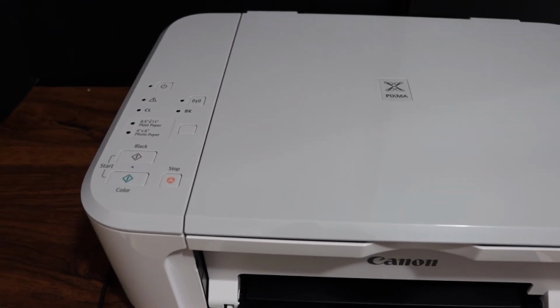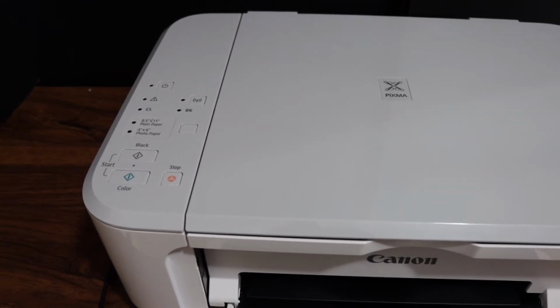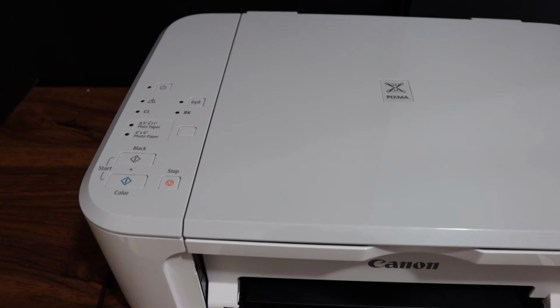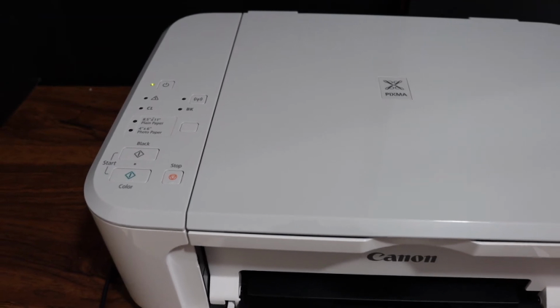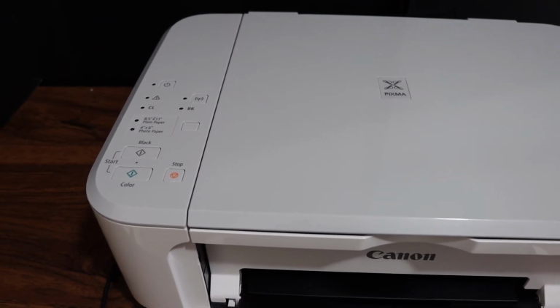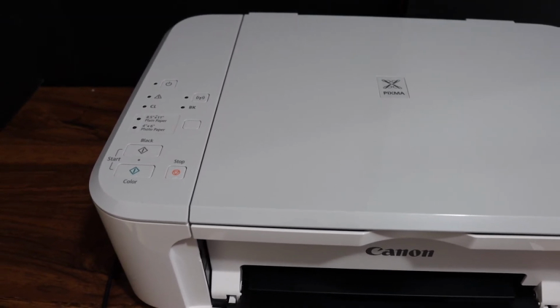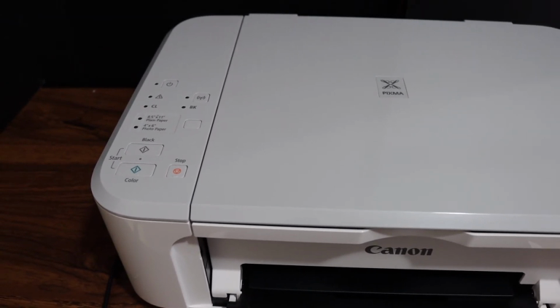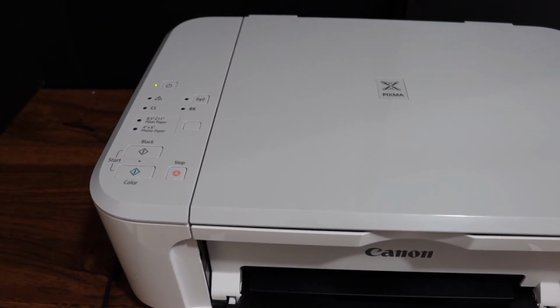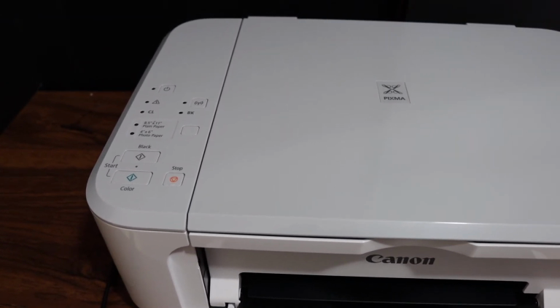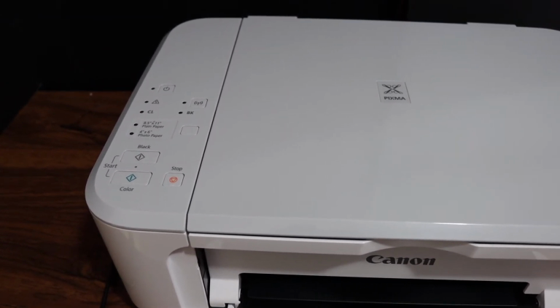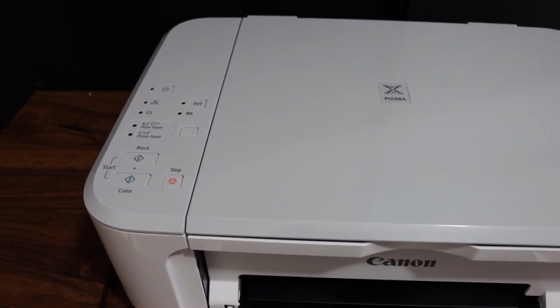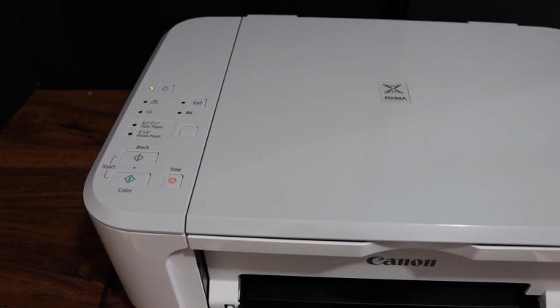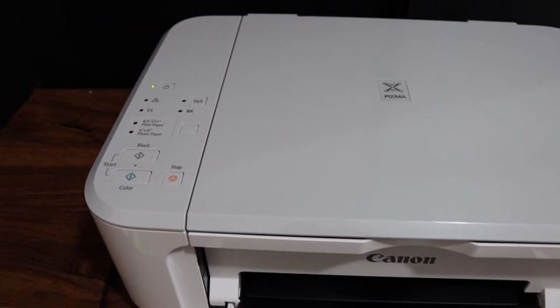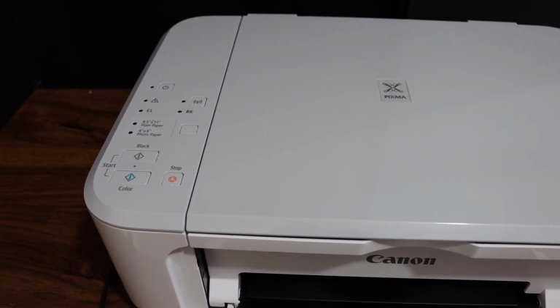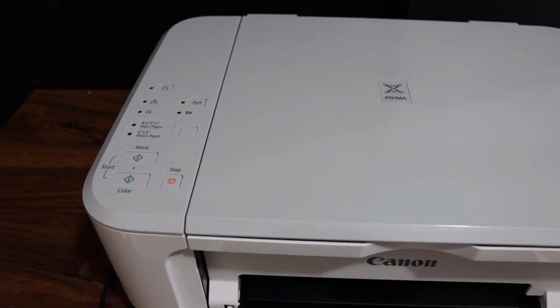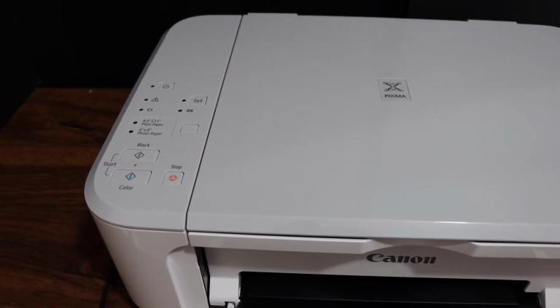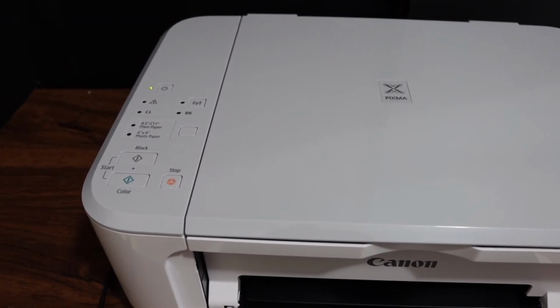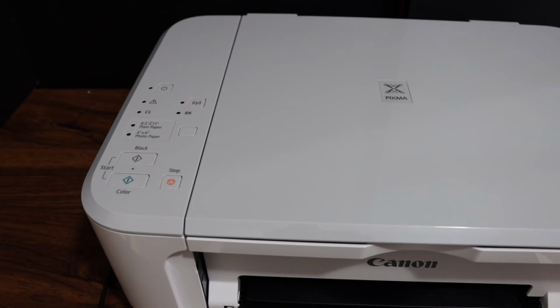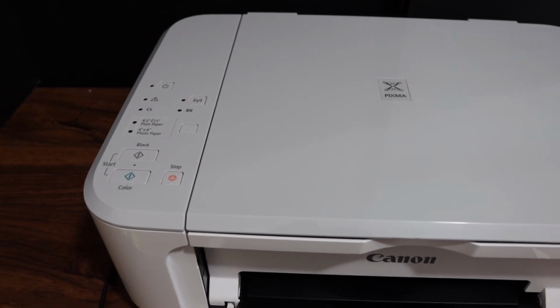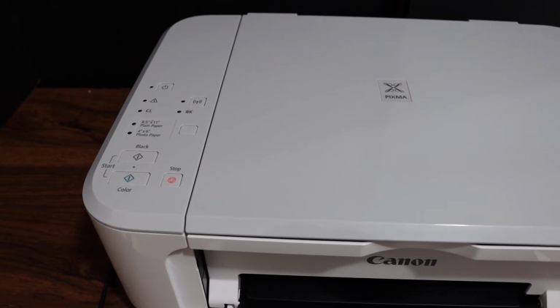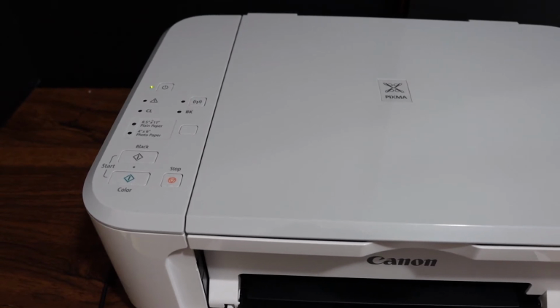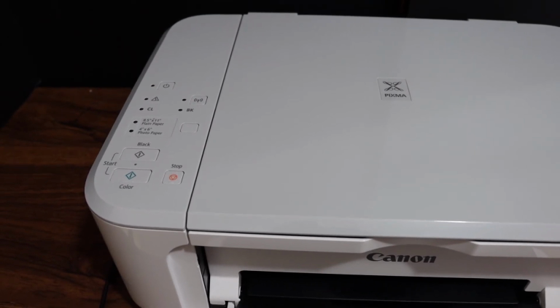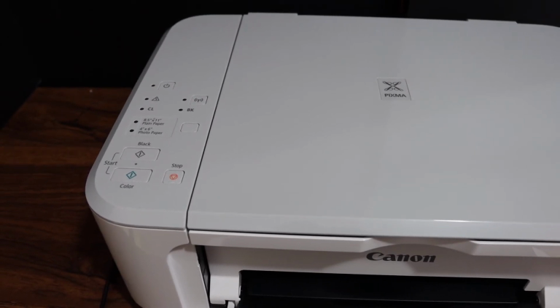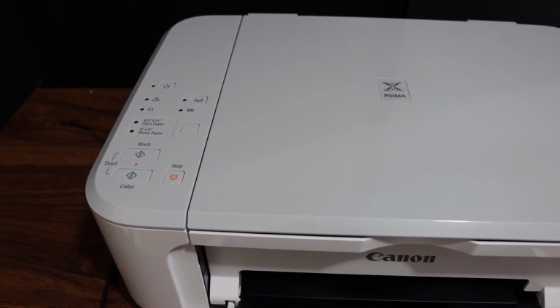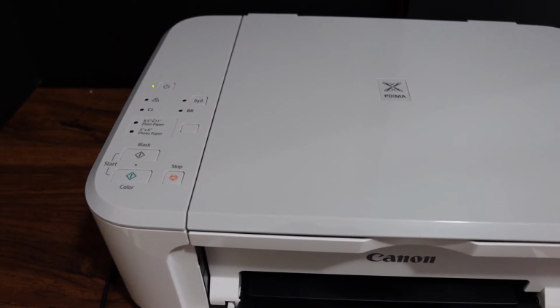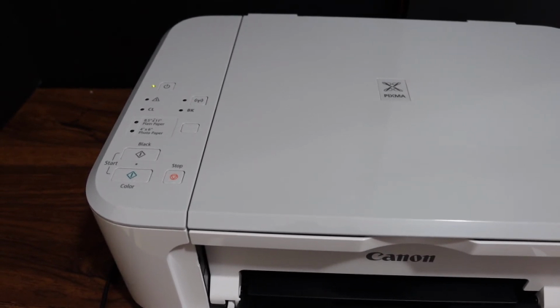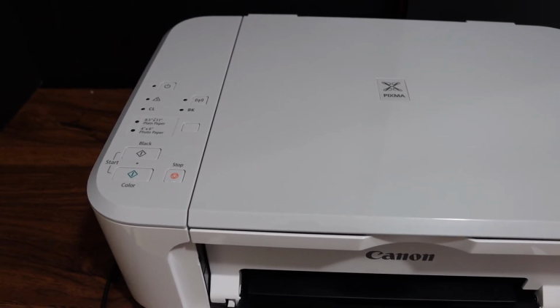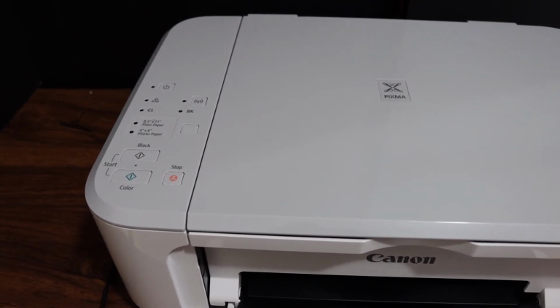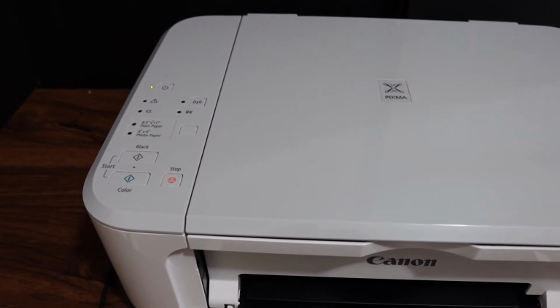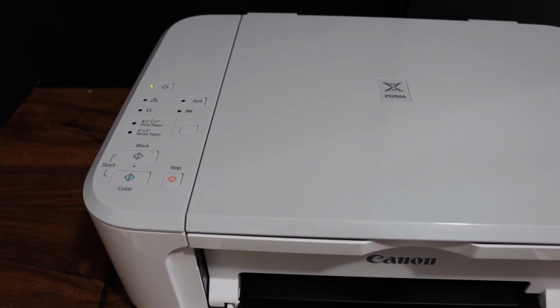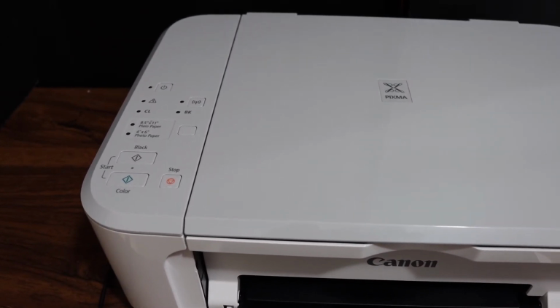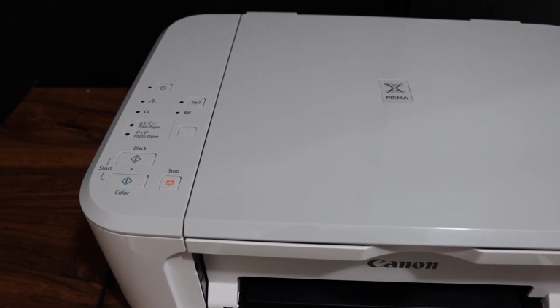This whole process might take a few minutes, so just wait for the printer to switch off. You will also see that the orange light has stopped flashing, which means the error is cleared.